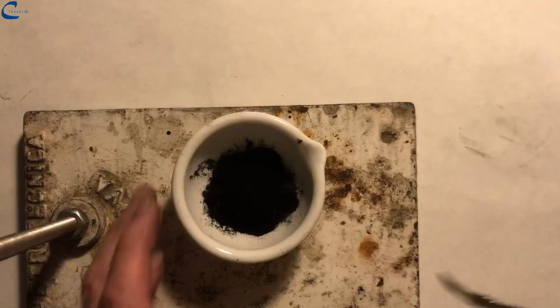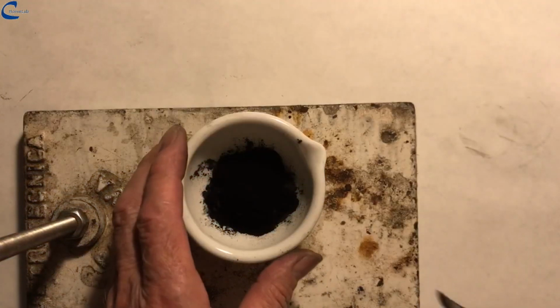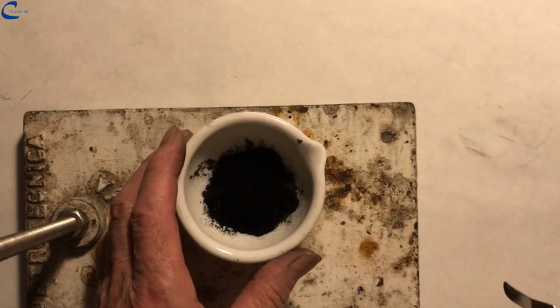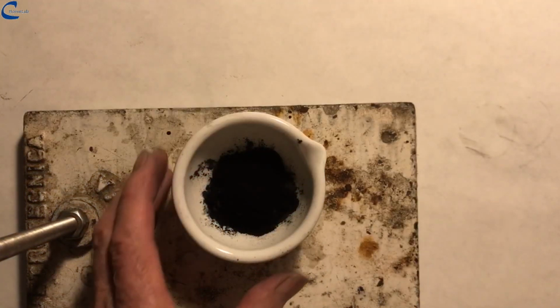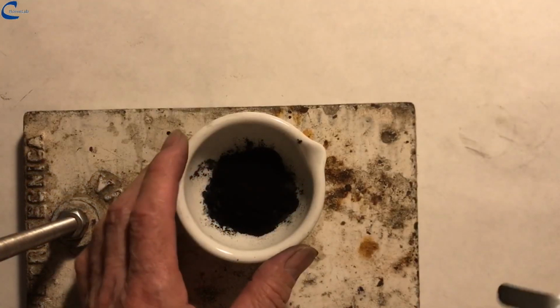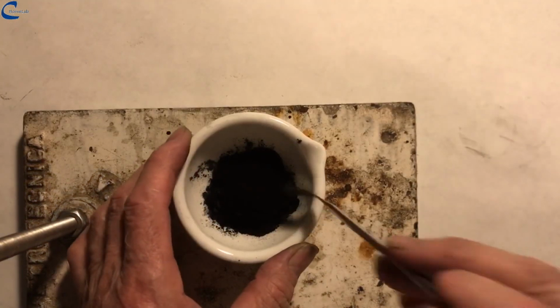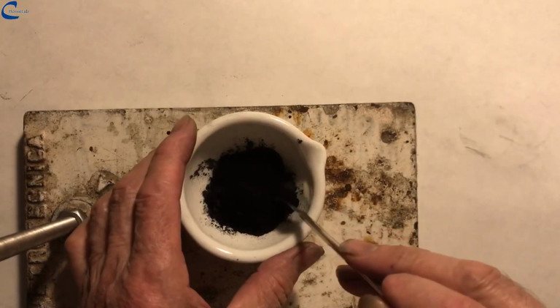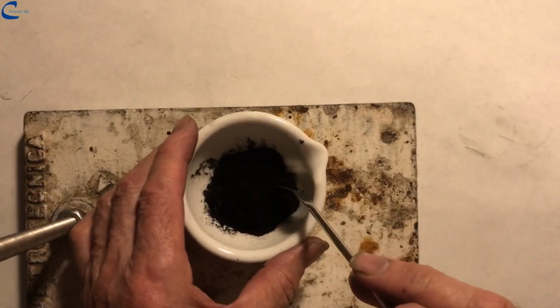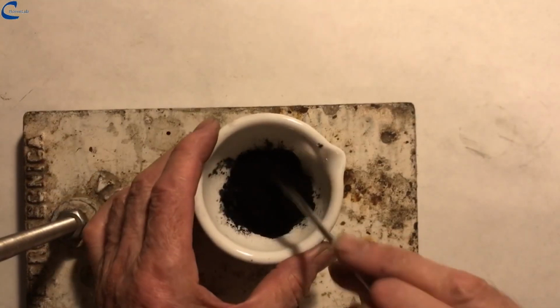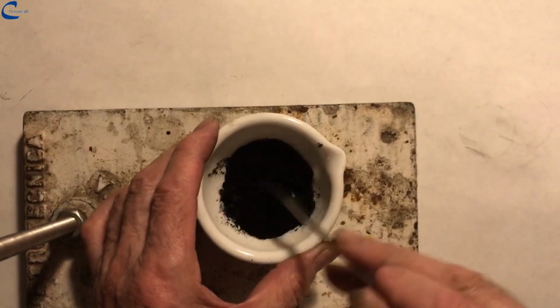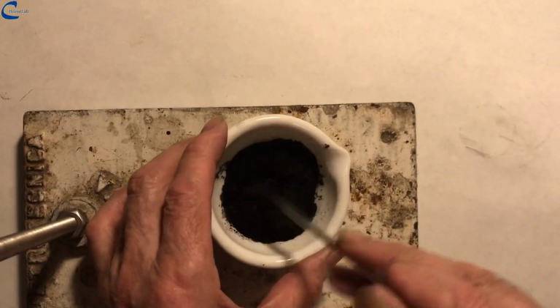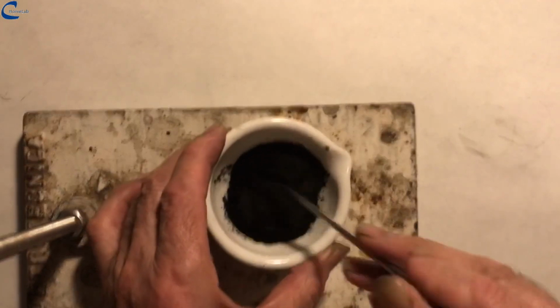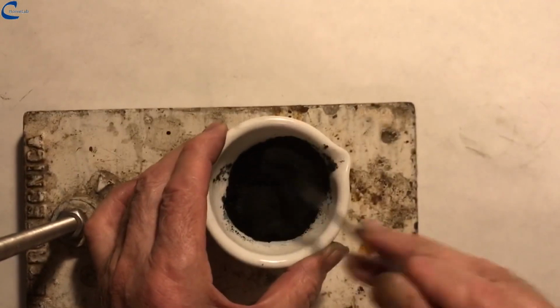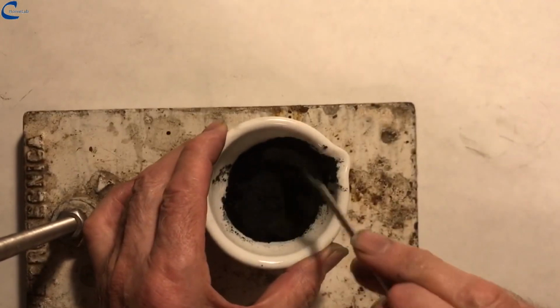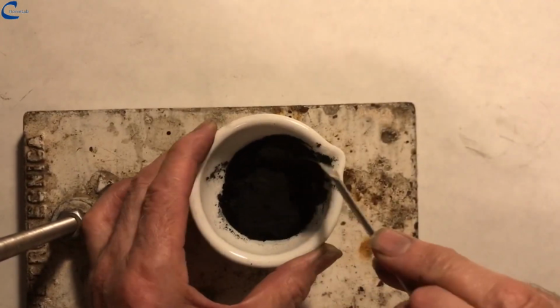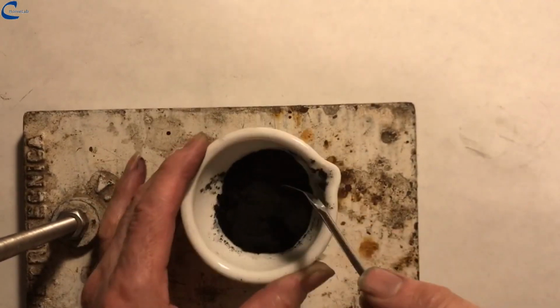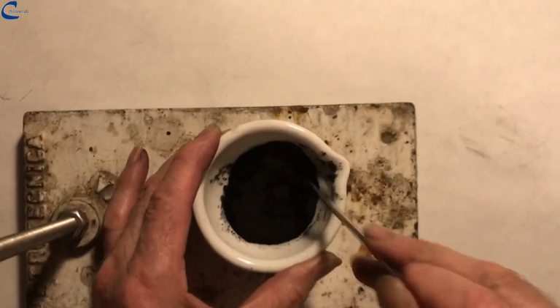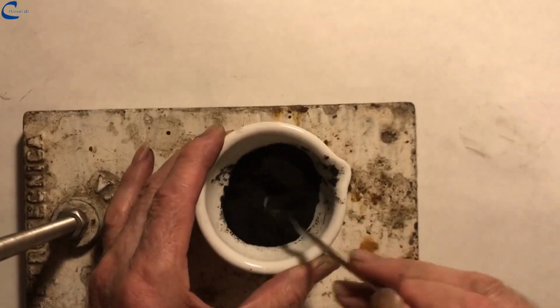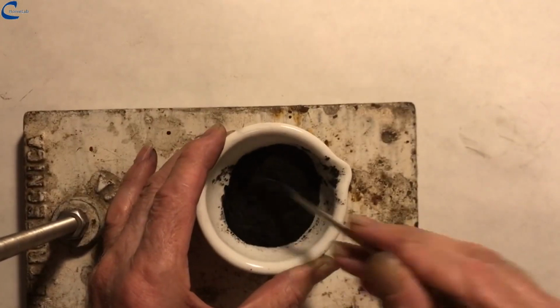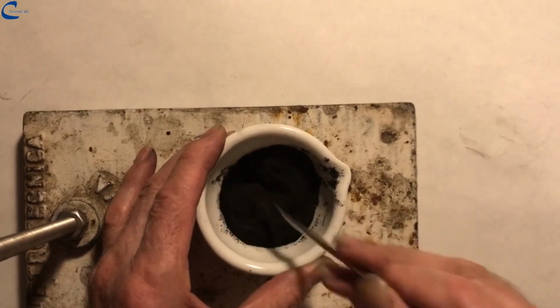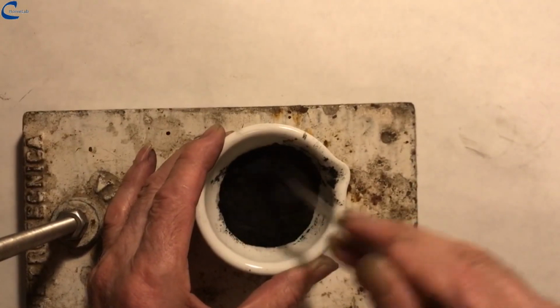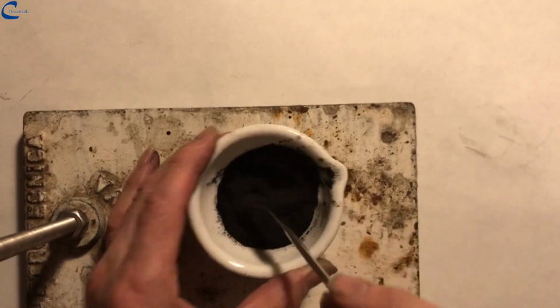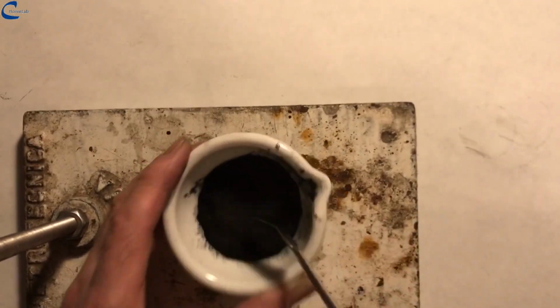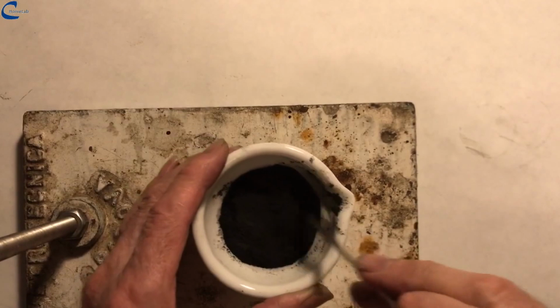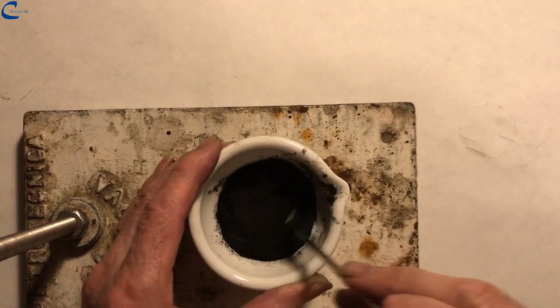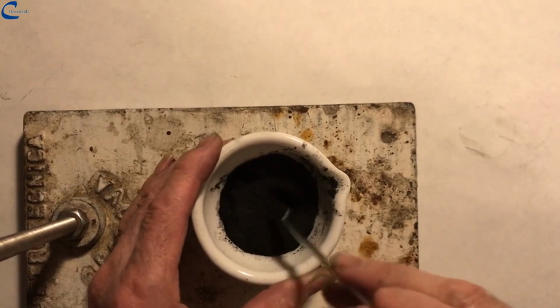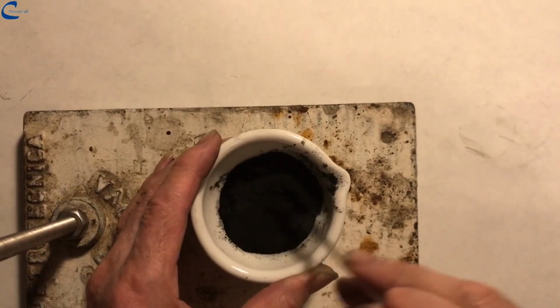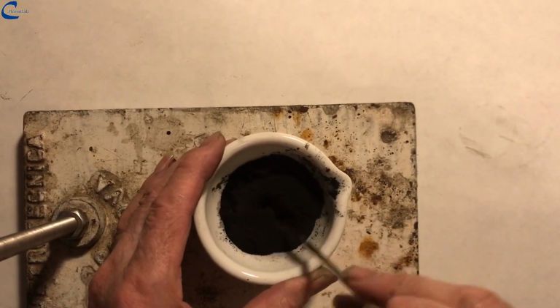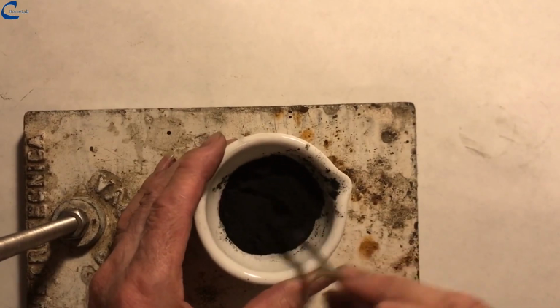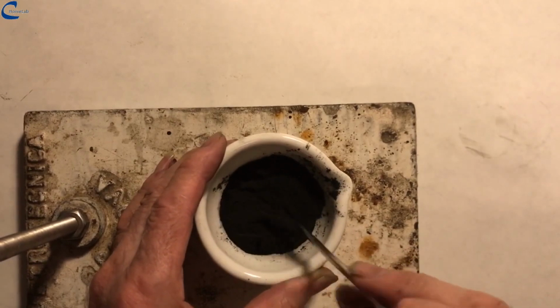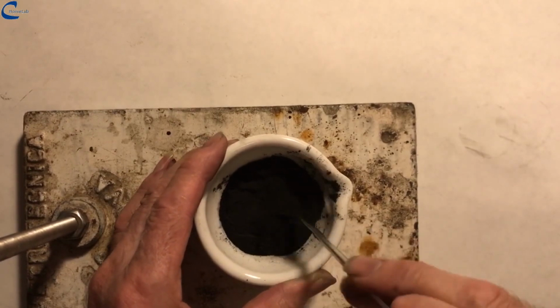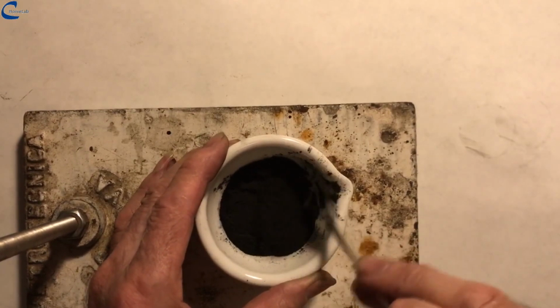Now the movie of the preparation of graphite ink and printing. On the porcelain cup were put 3.5 grams of graphite and 1.5 grams of carbon black that must be thoroughly mixed.